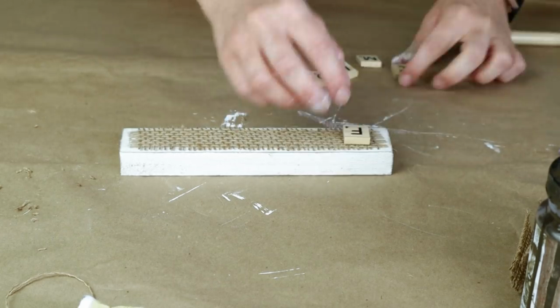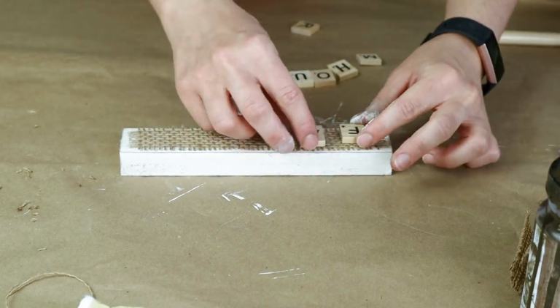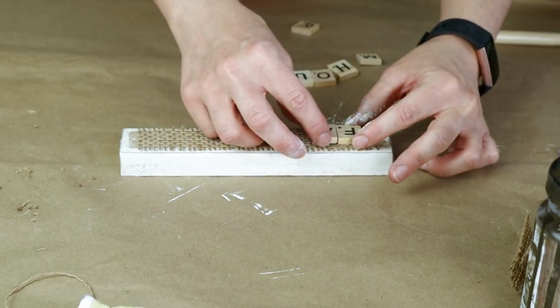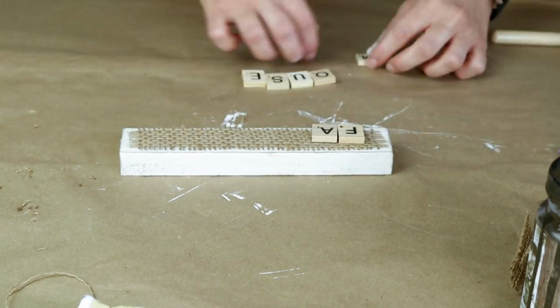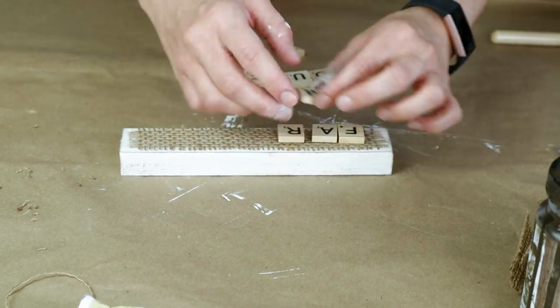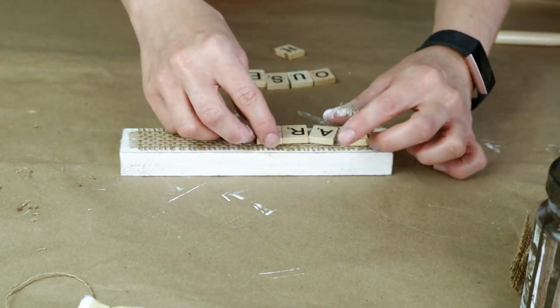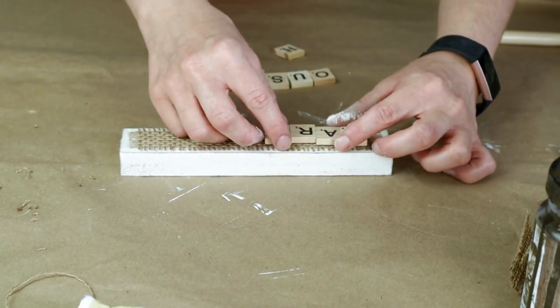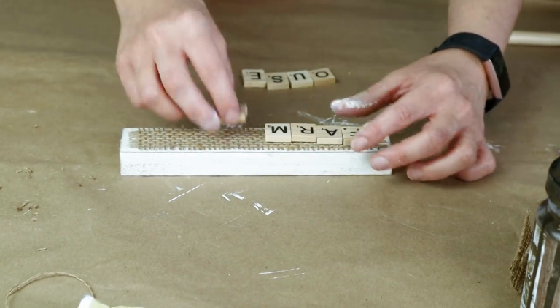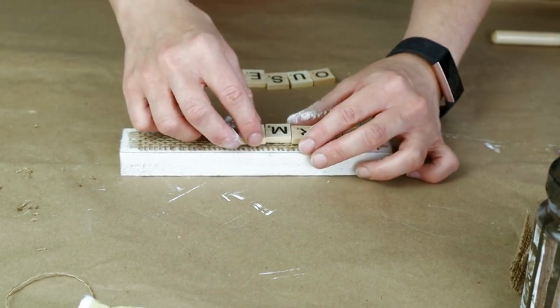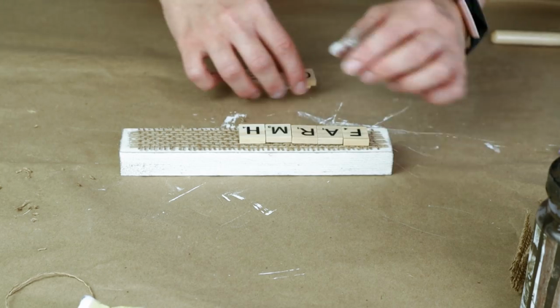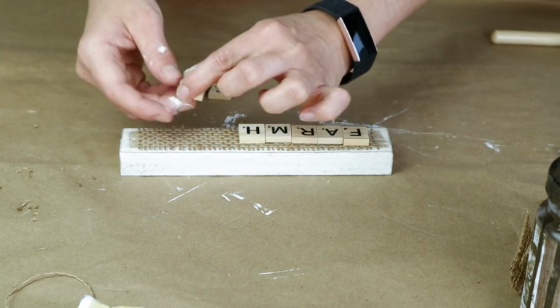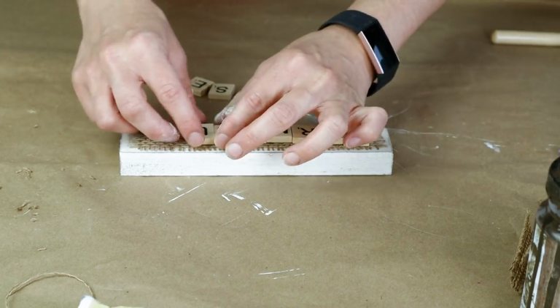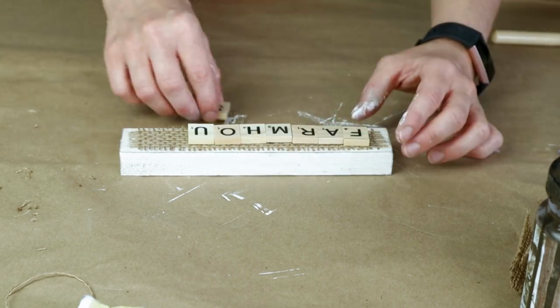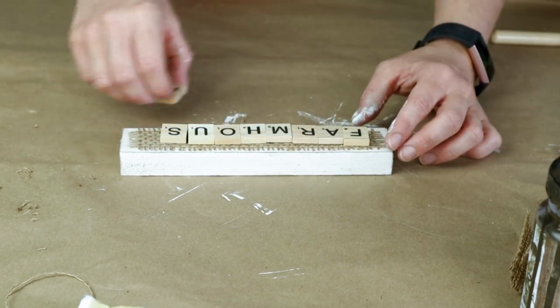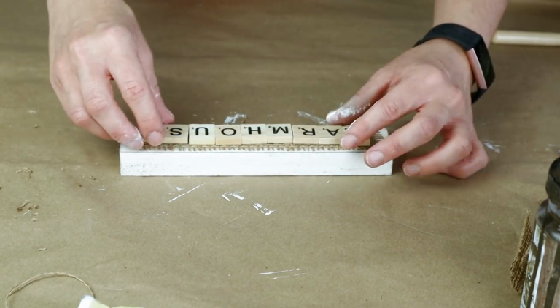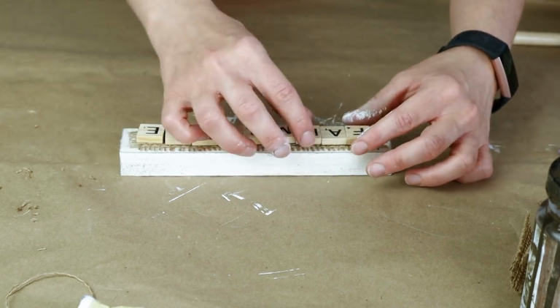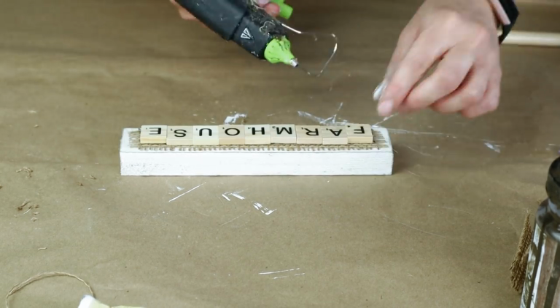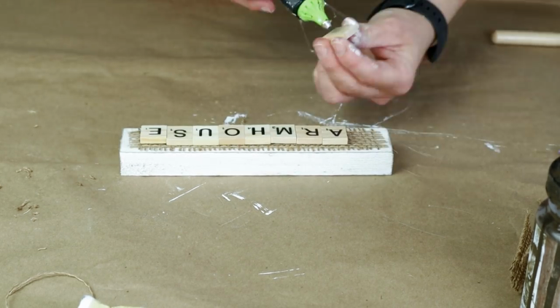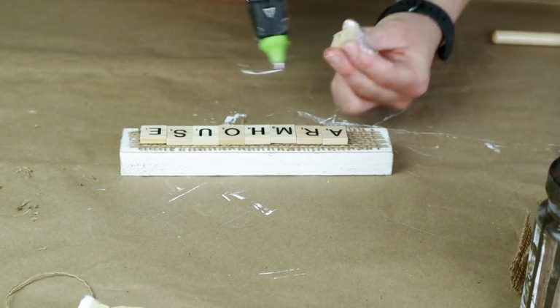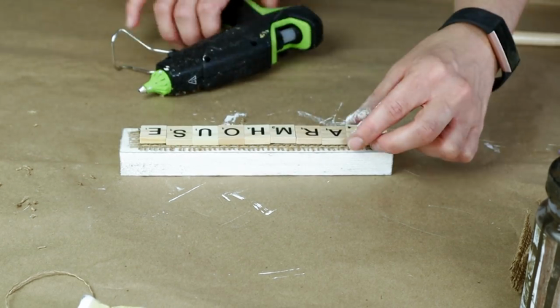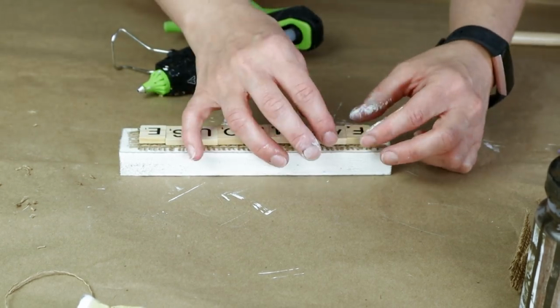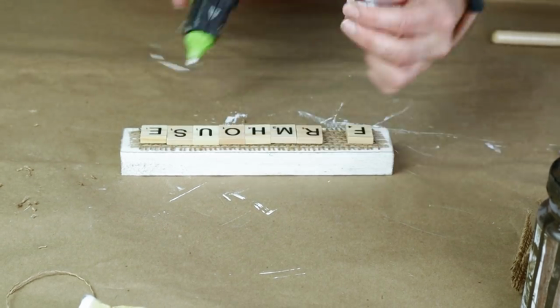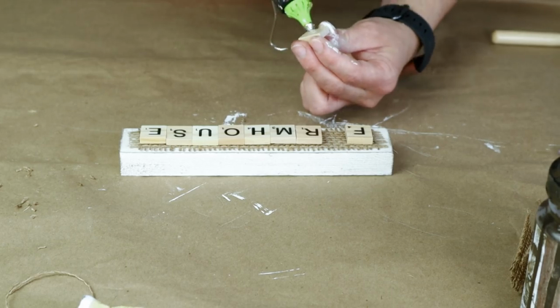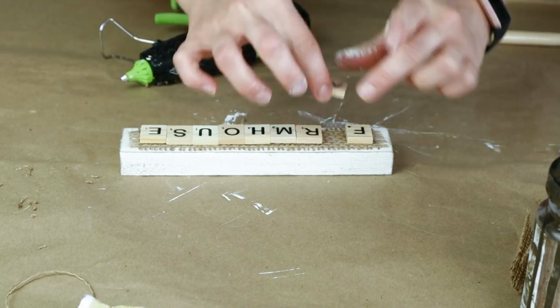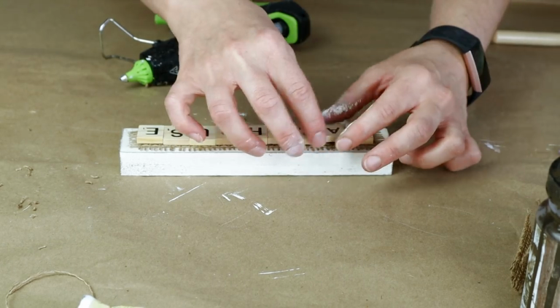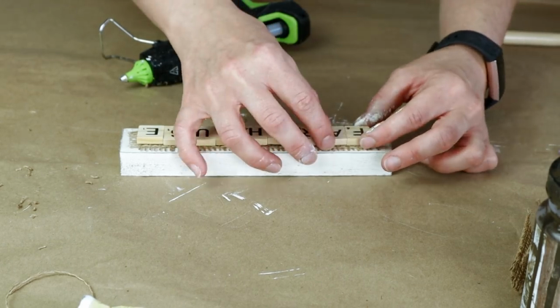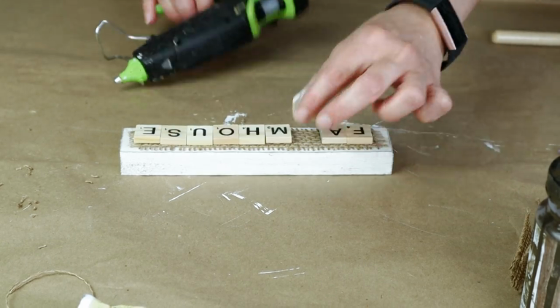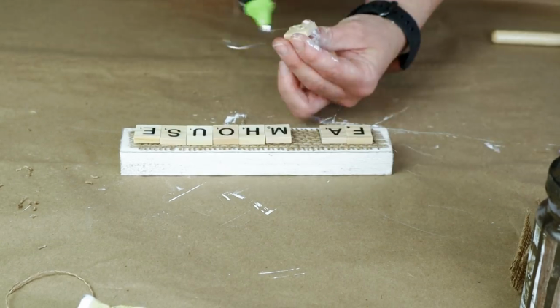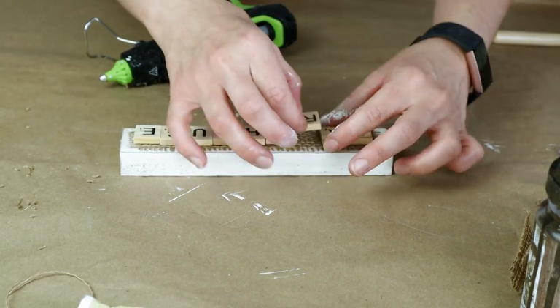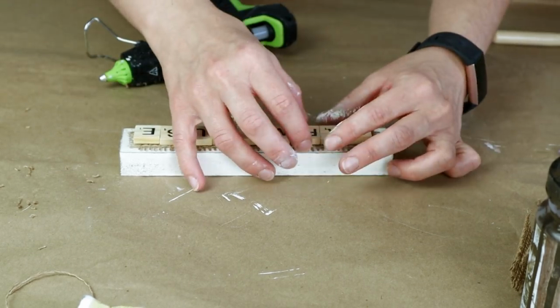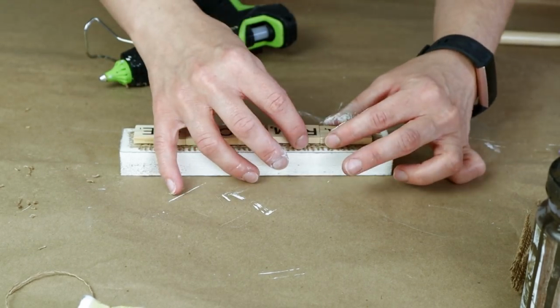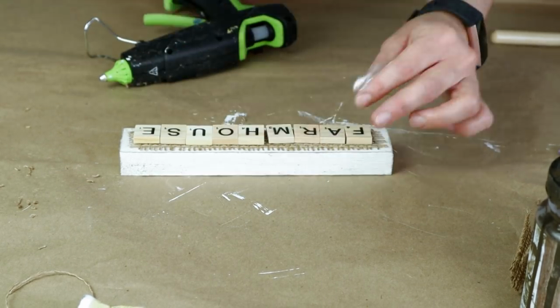In this project I'm also using these Scrabble letters. These ones came from Dollar General and I'm spelling out the word farmhouse. Once I have it all centered in place I then started to hot glue each letter back down.